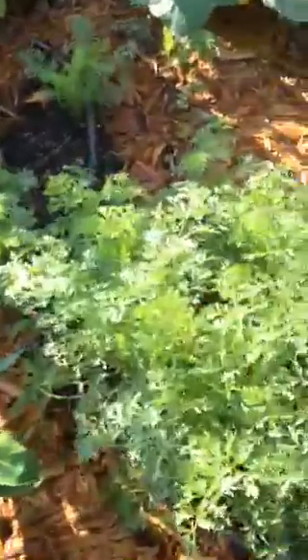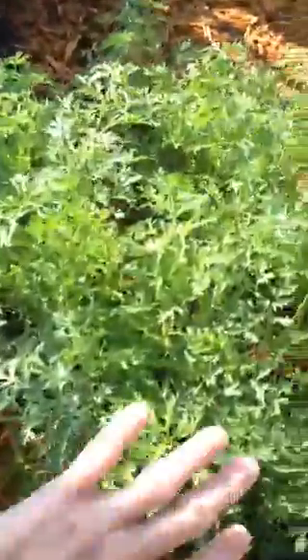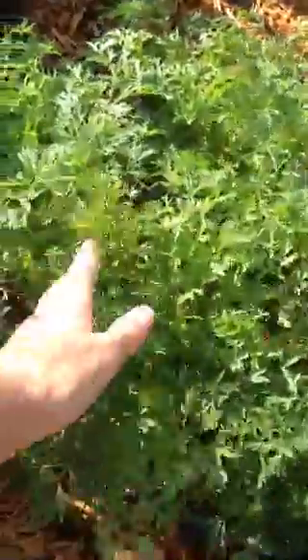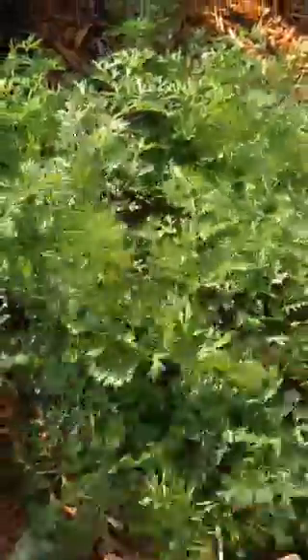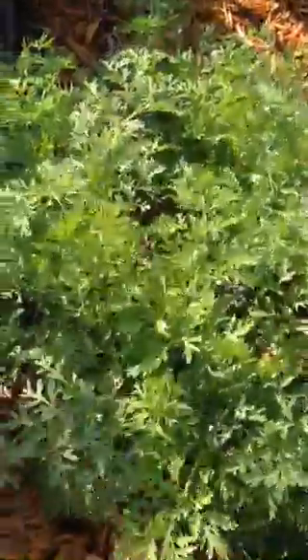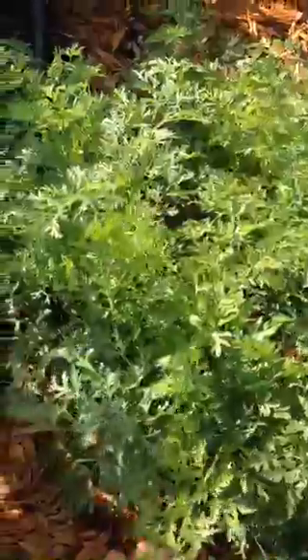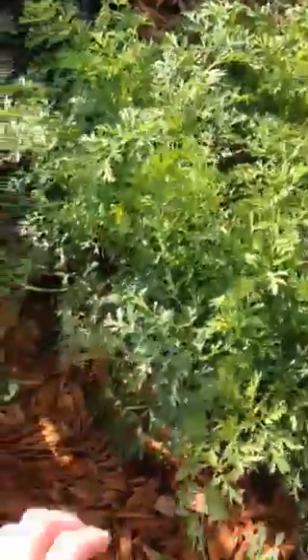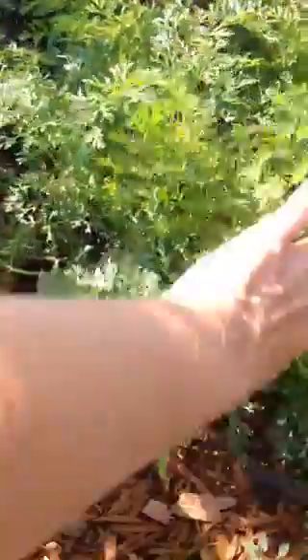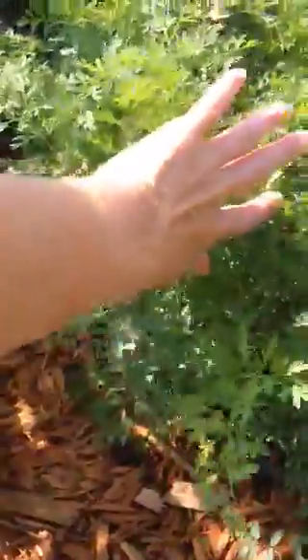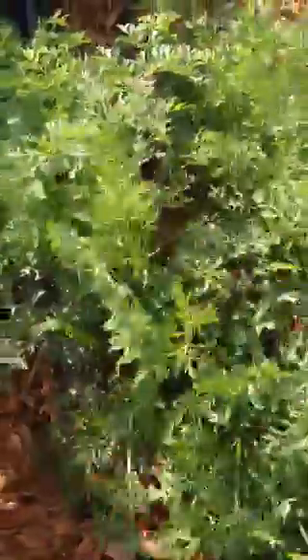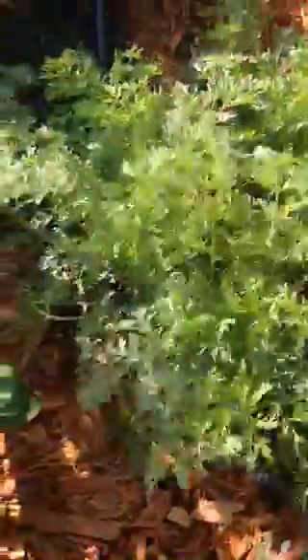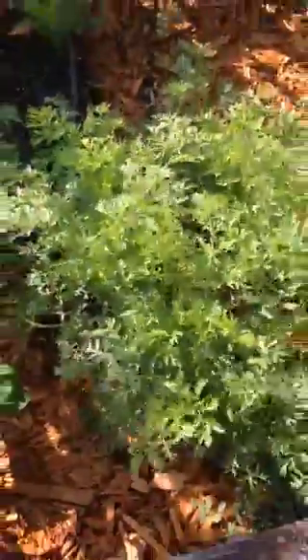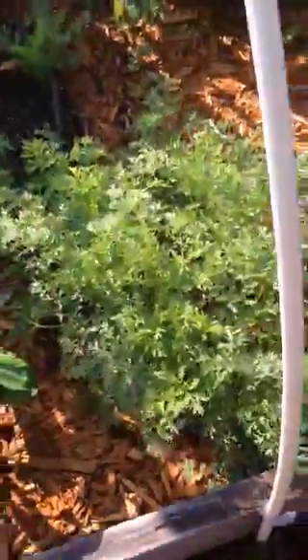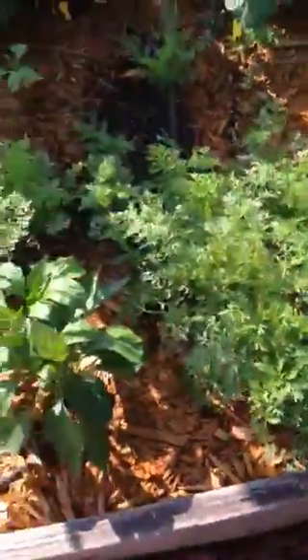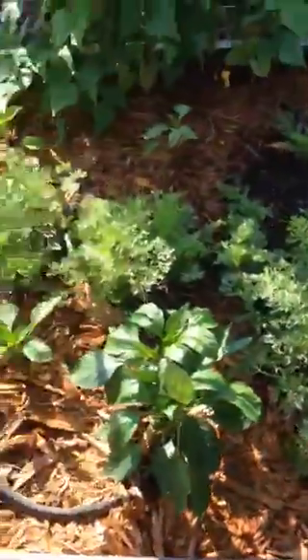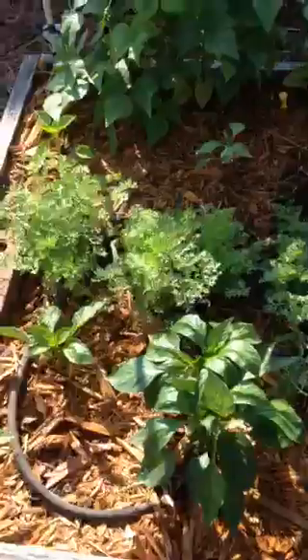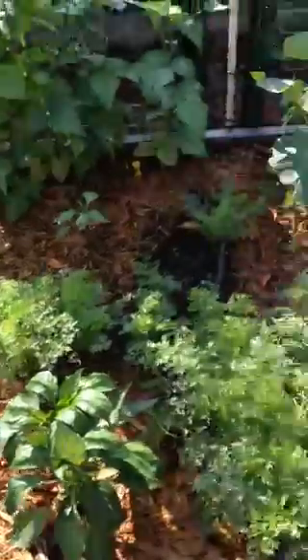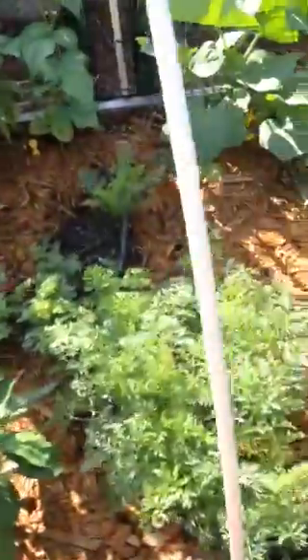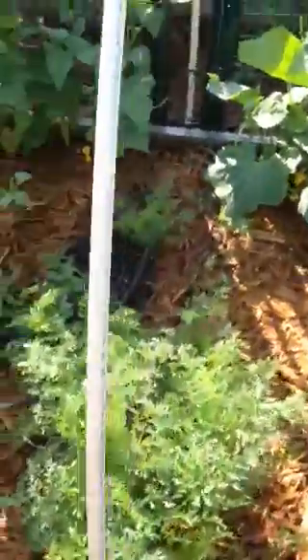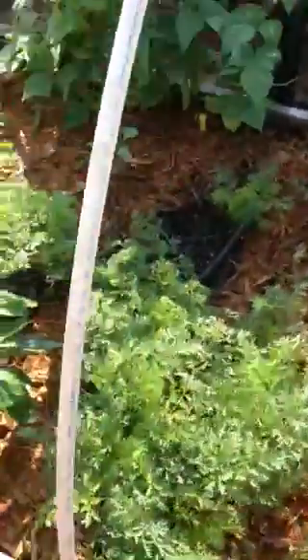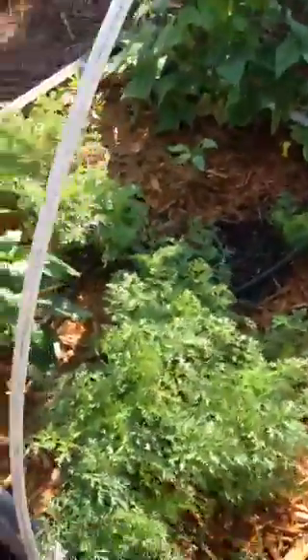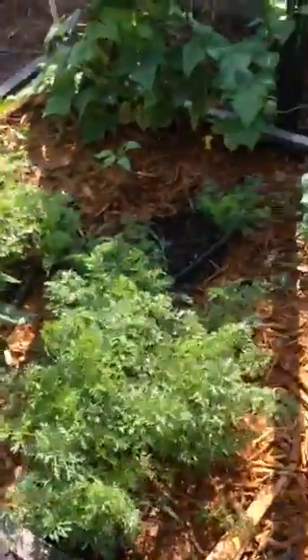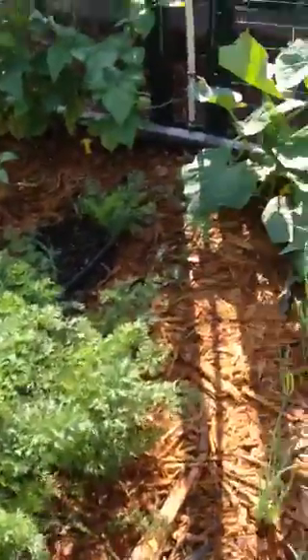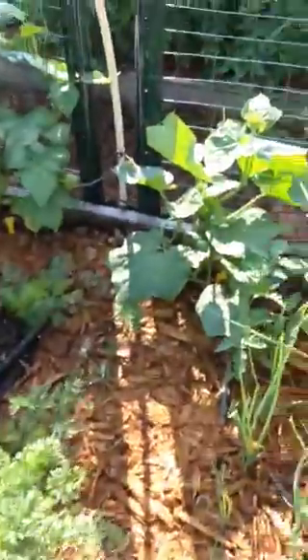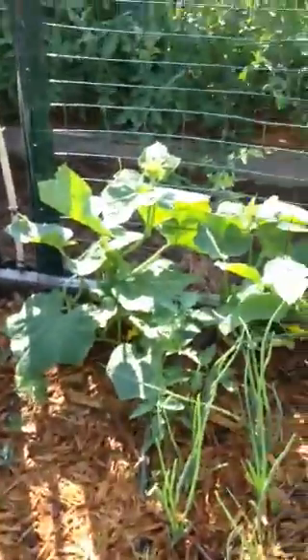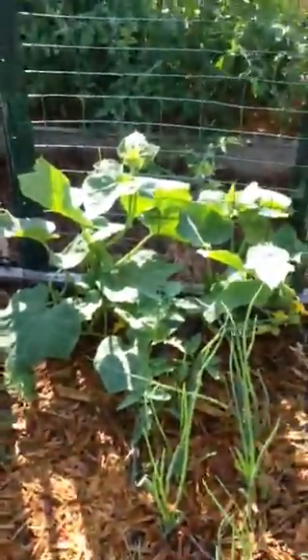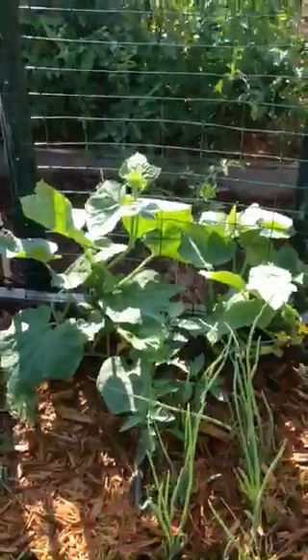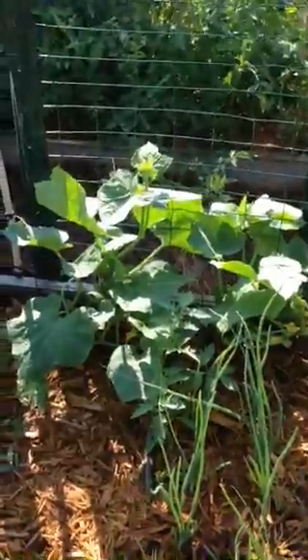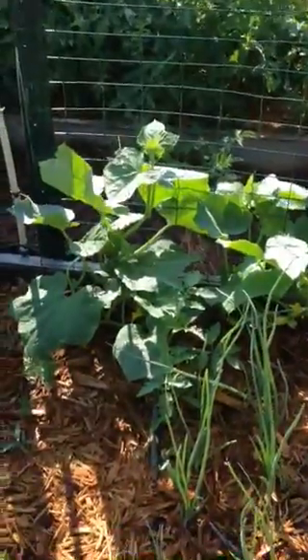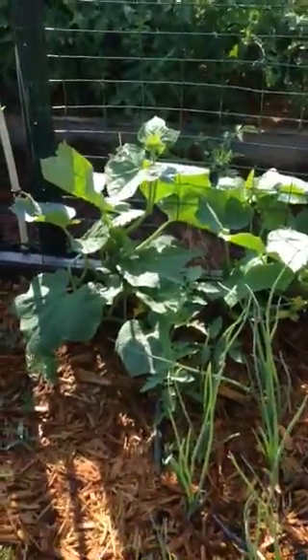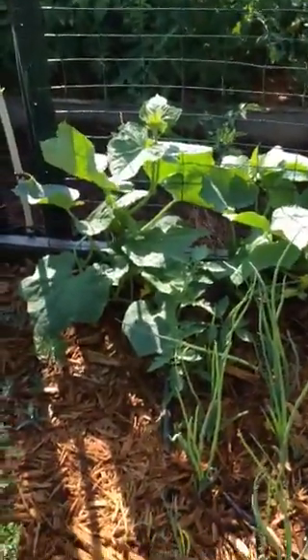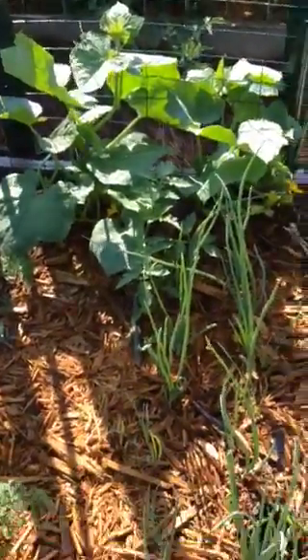Here are carrots, which I've got a little bit of a fly problem with — just a small one. I'm gonna go ahead and go to Lowe's and get some organic fly spray. There are some cucumbers over there, just straight-eight cucumbers.